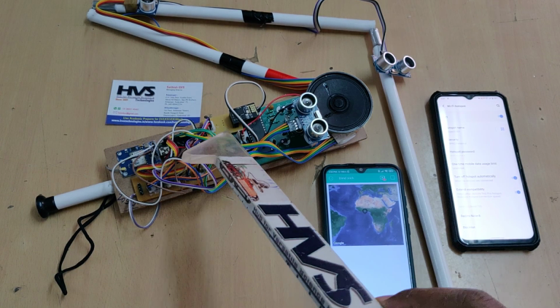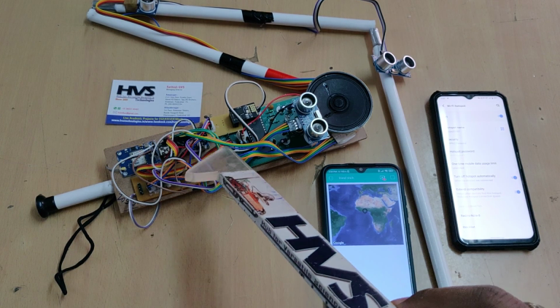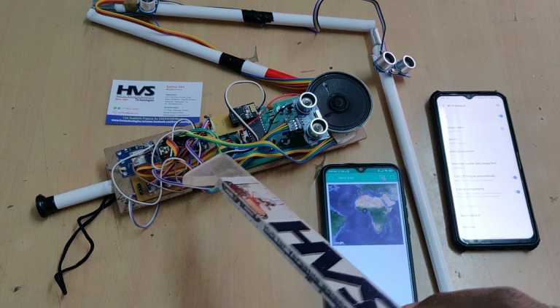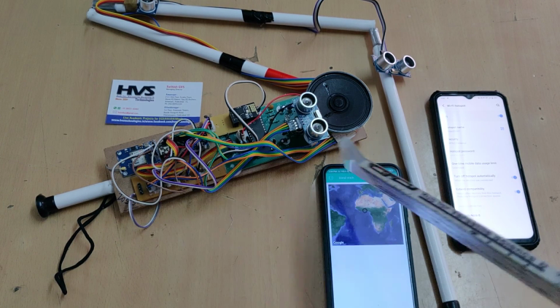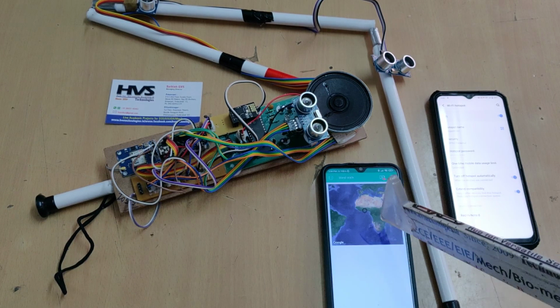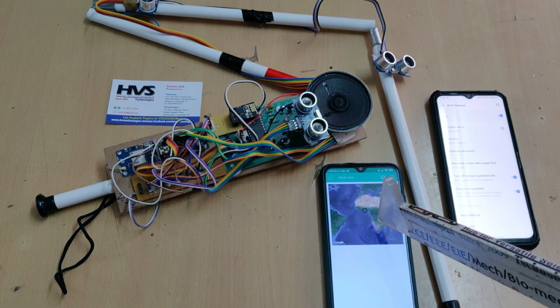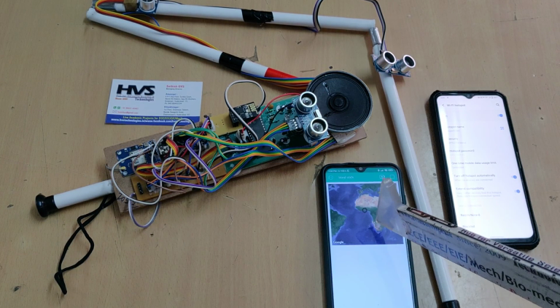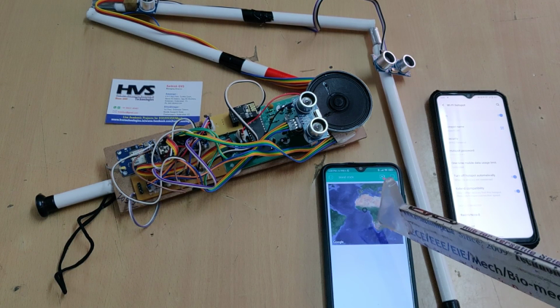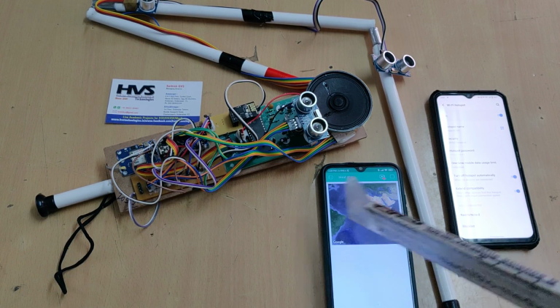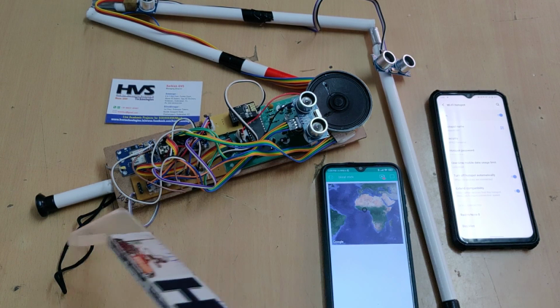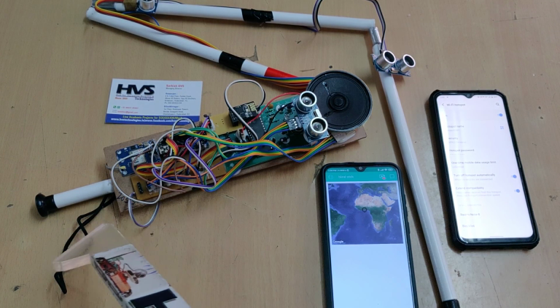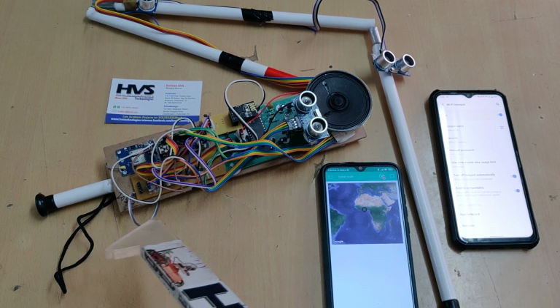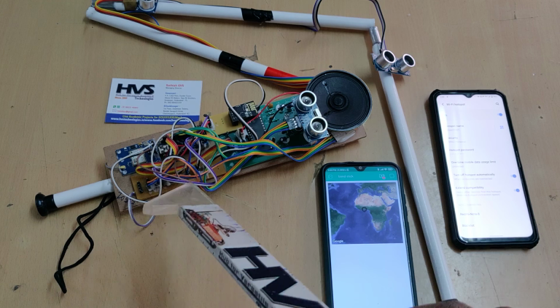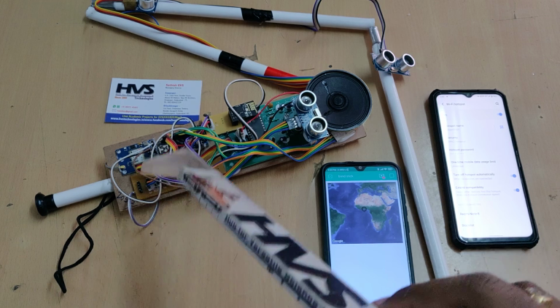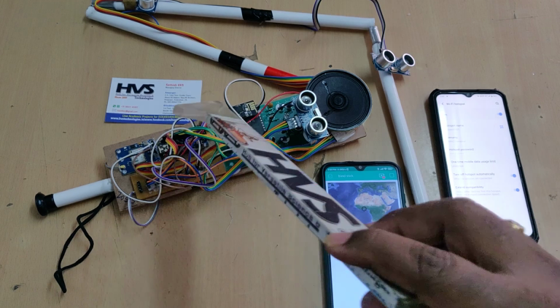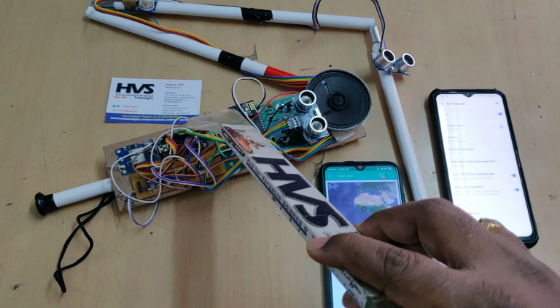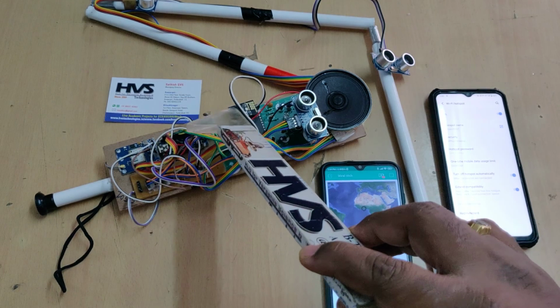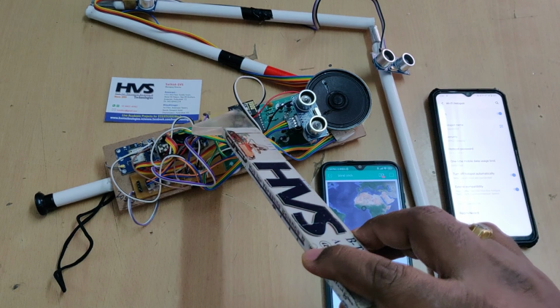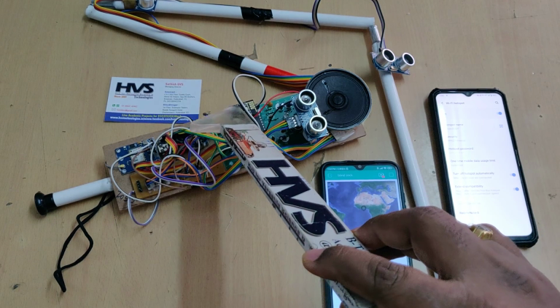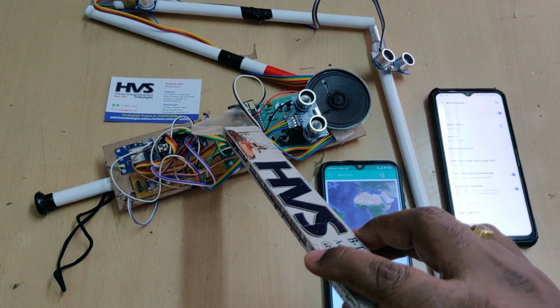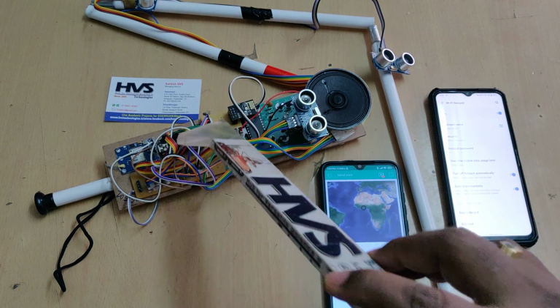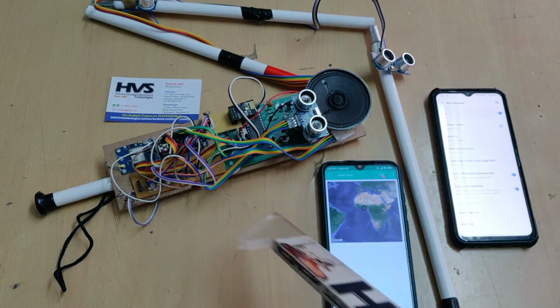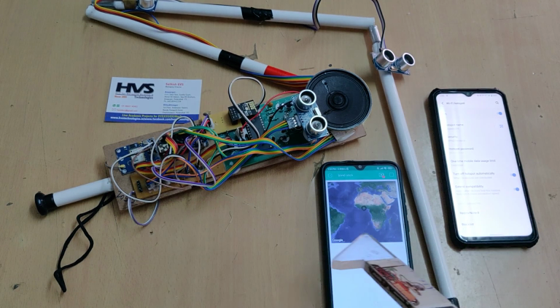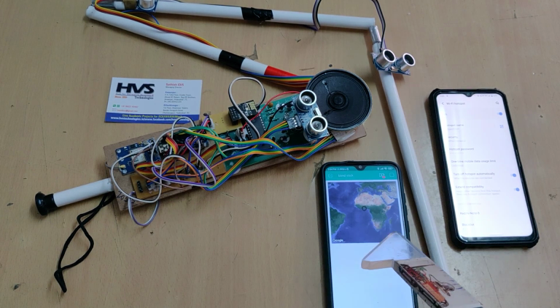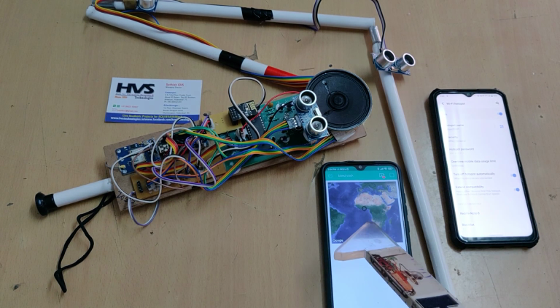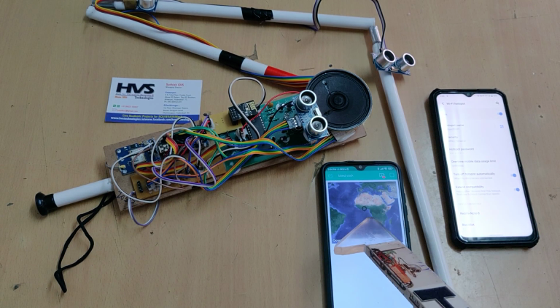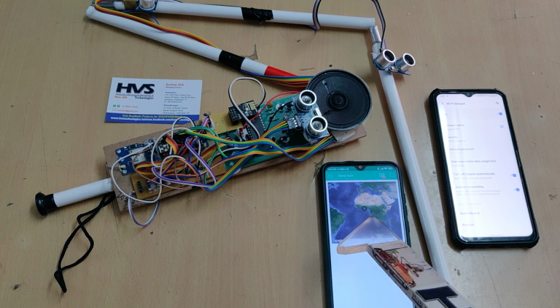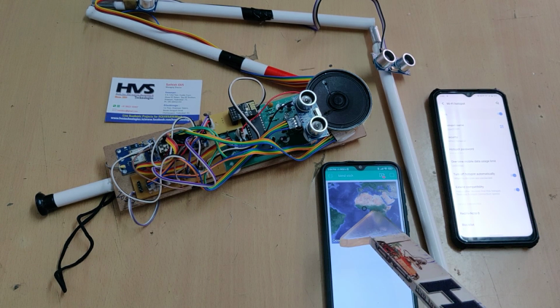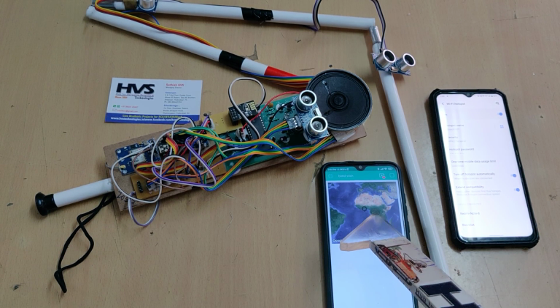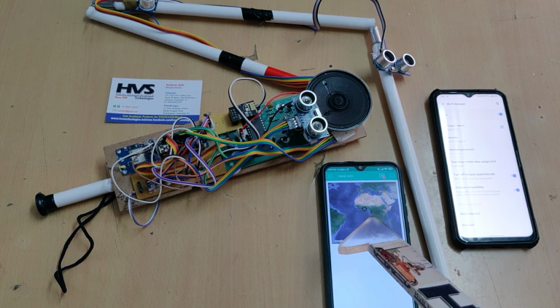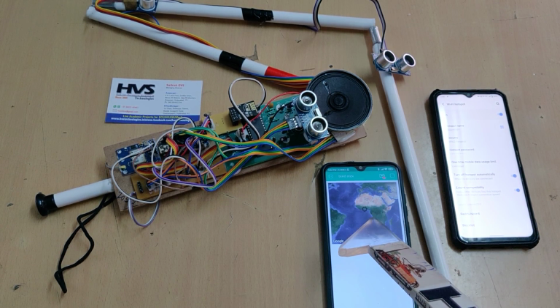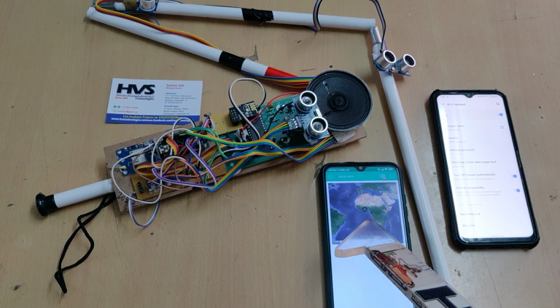We can also track the person who has this blind stick. Live location will be tracked with the help of IOT. For that purpose we are making use of the ESP8266 WiFi module, and the live tracking will be done on the Blynk application.